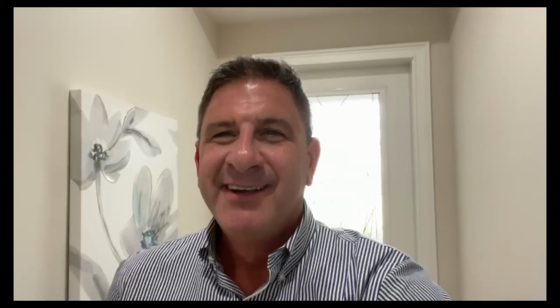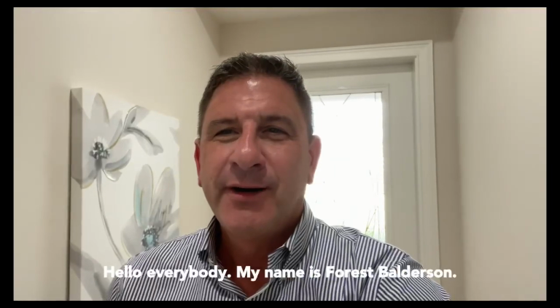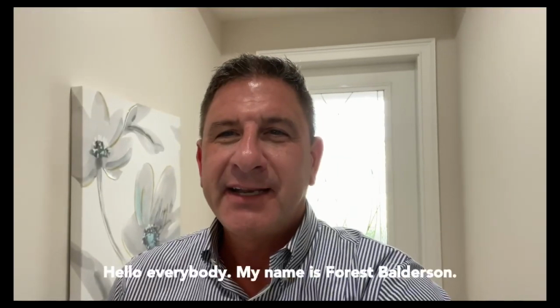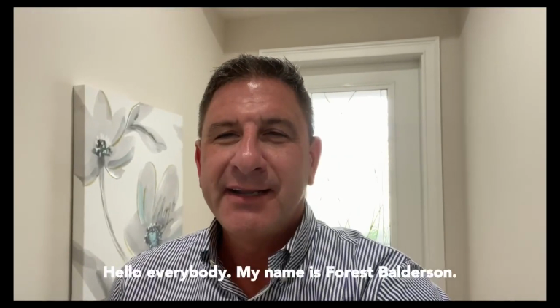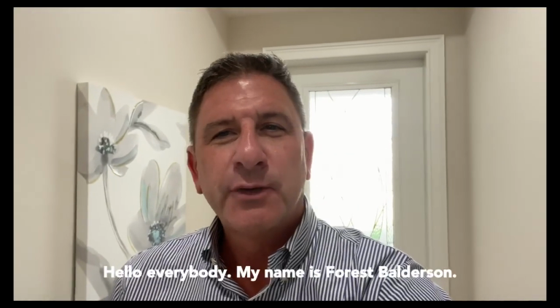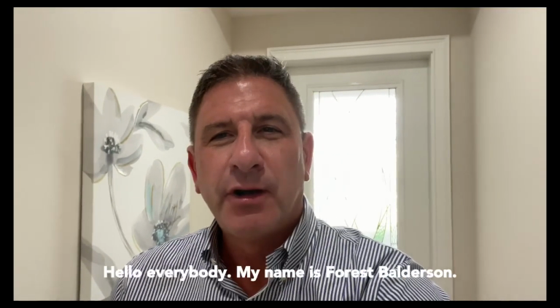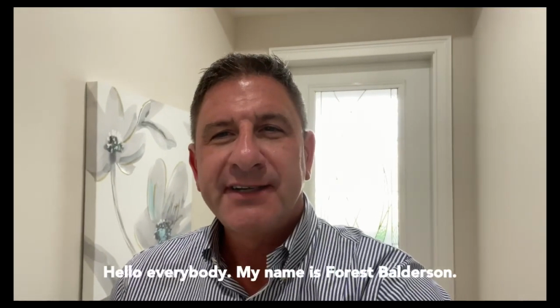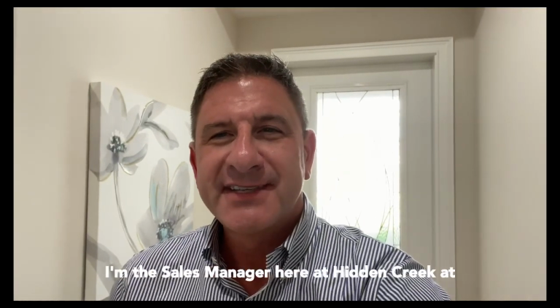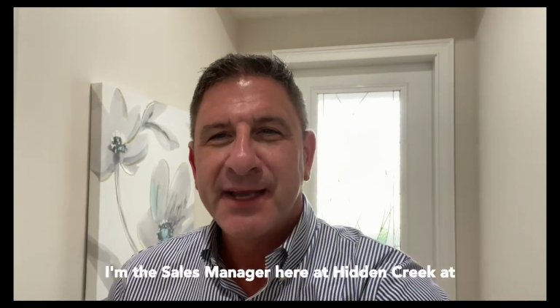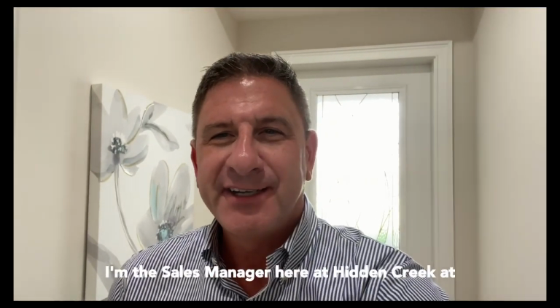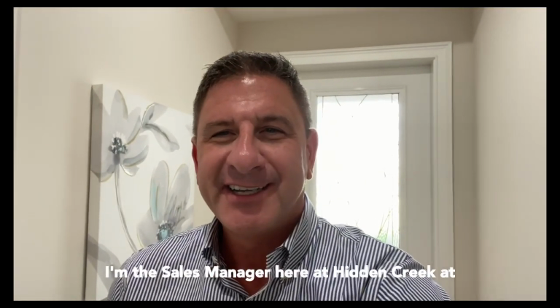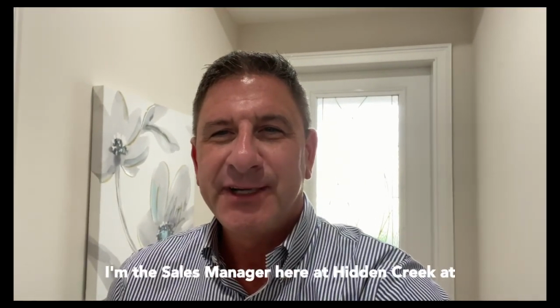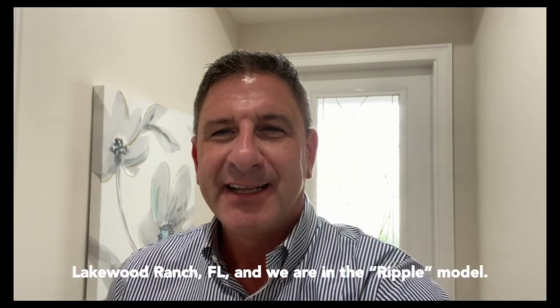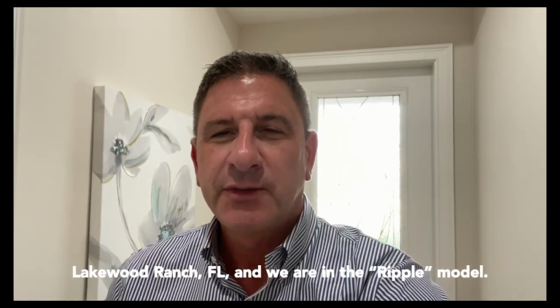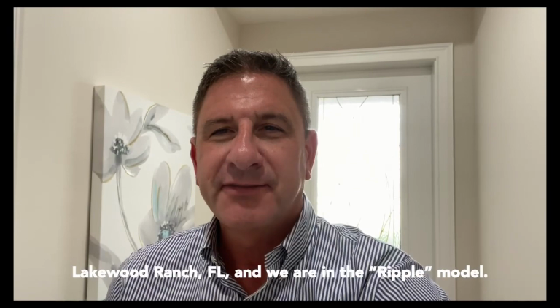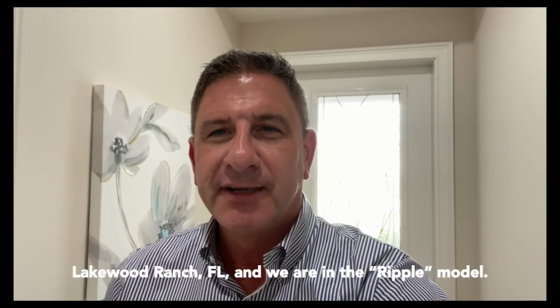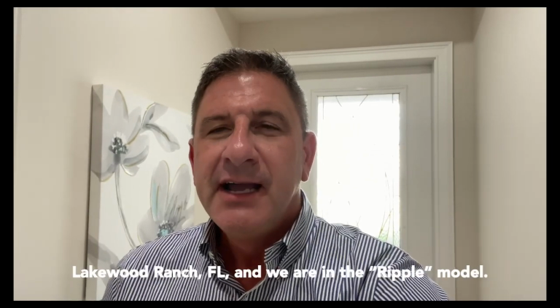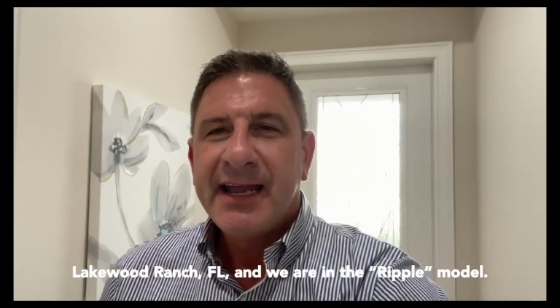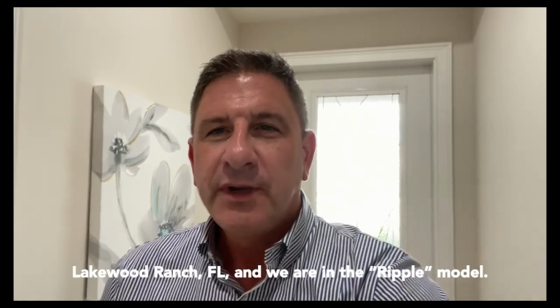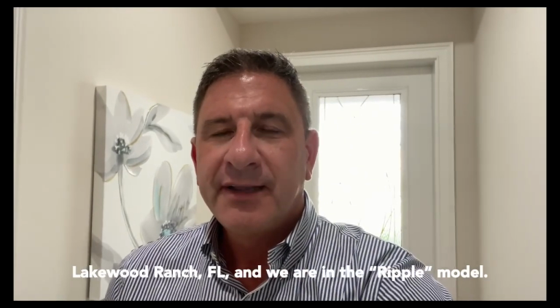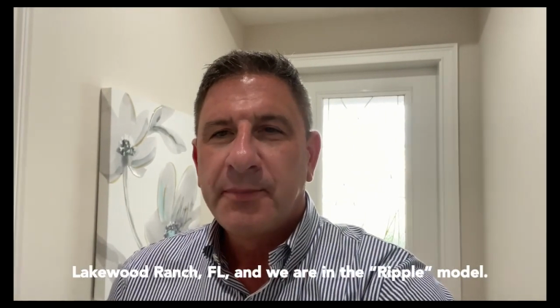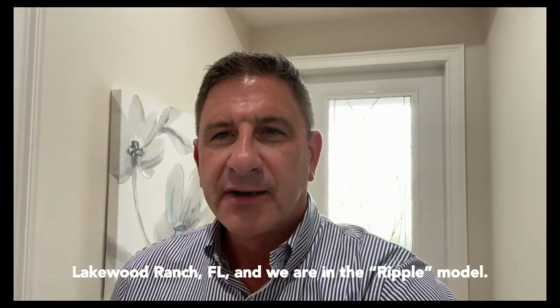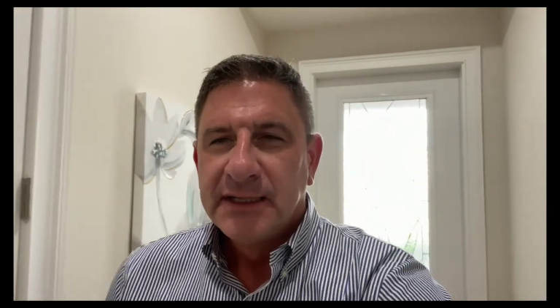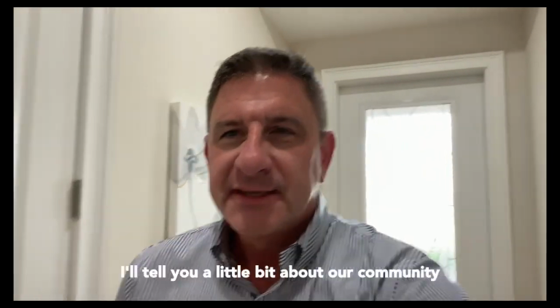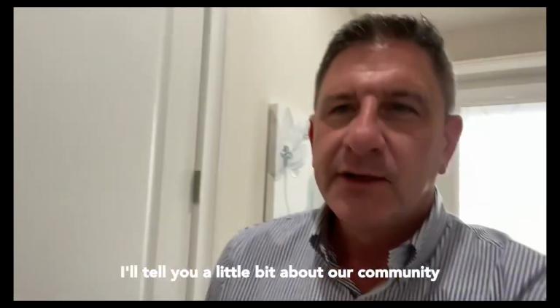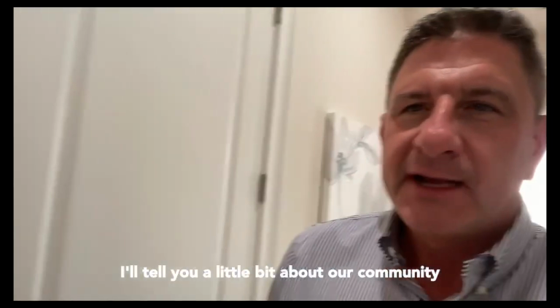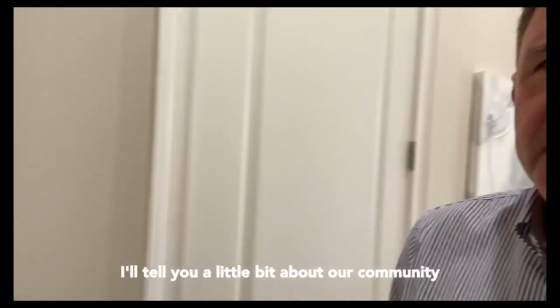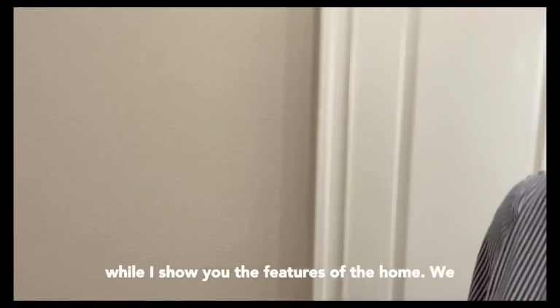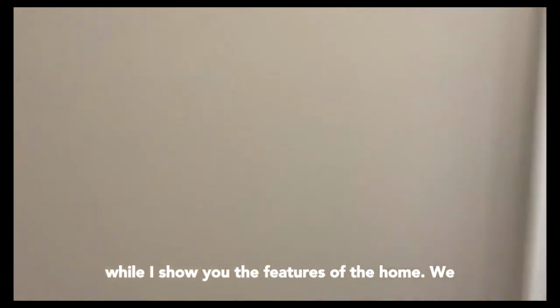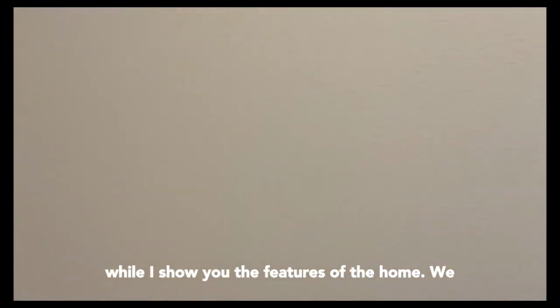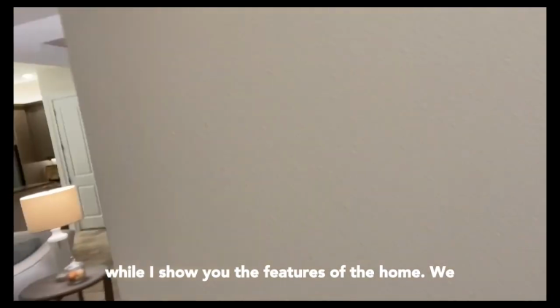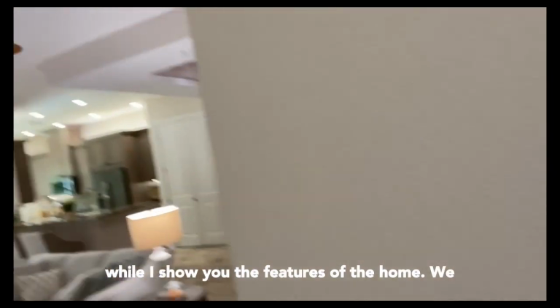Hello, everybody. My name is Forrest Balderson. I'm the sales manager here at Hidden Creek at Lakewood Ranch, Florida, and we are in the Ripple Model. I'll tell you a little bit about our community while I show you the features of the home.